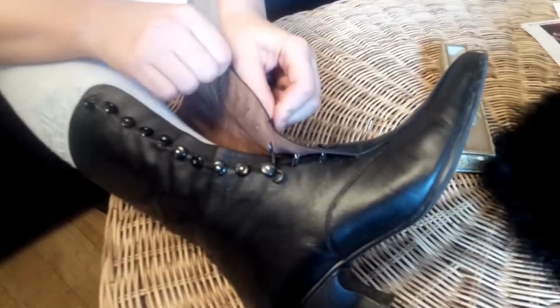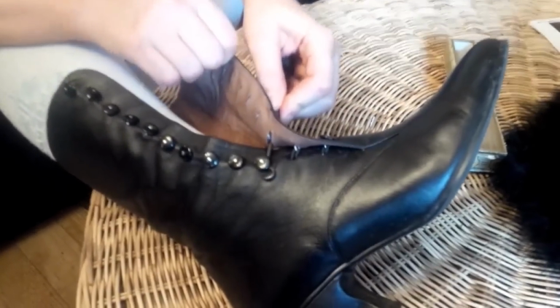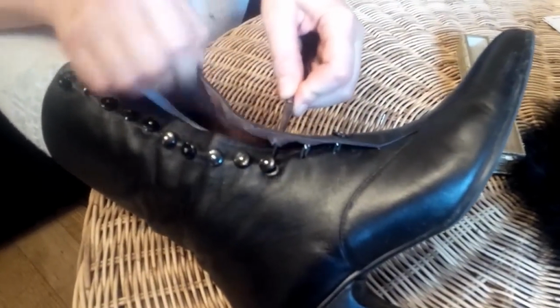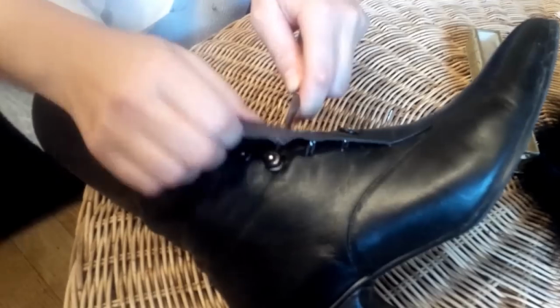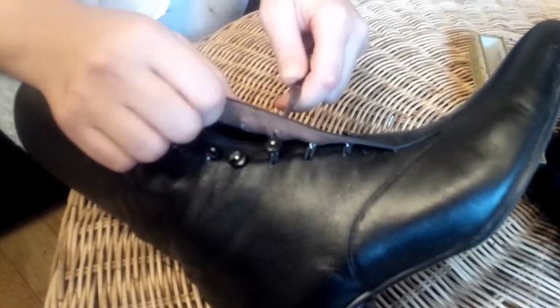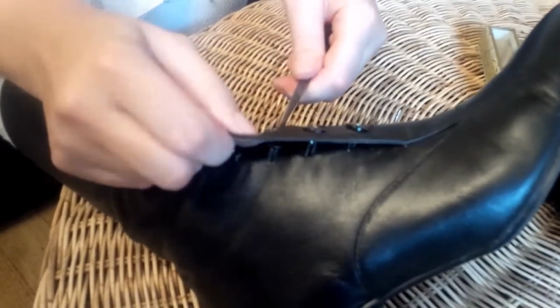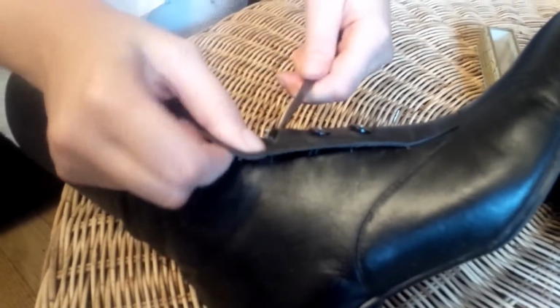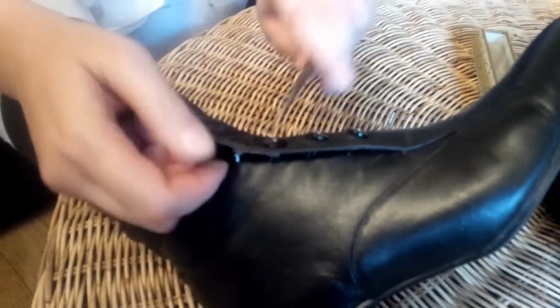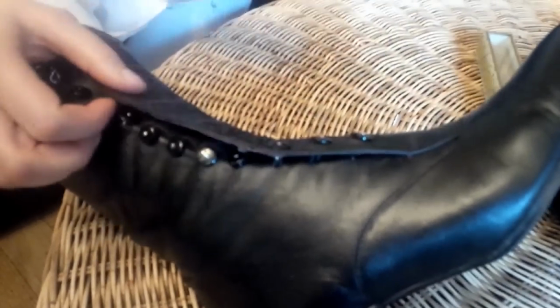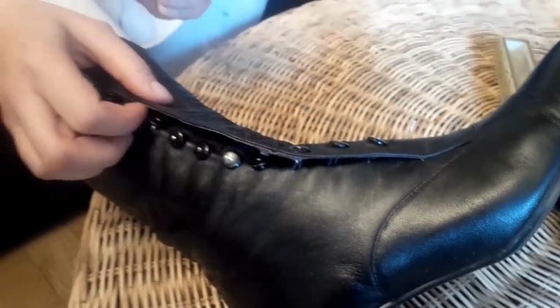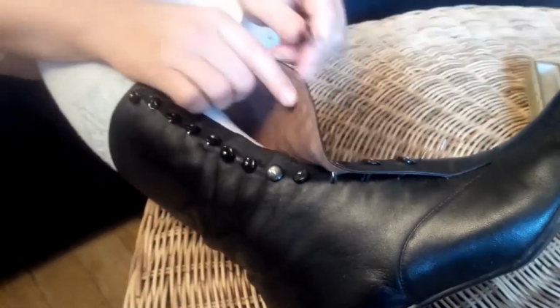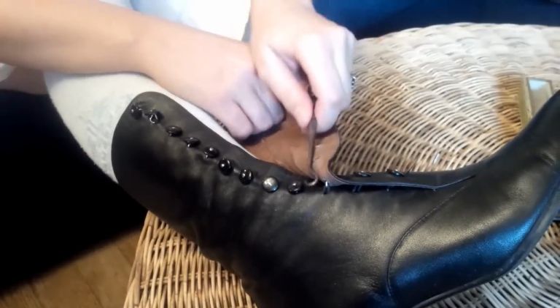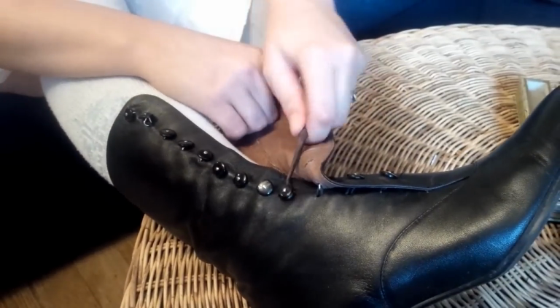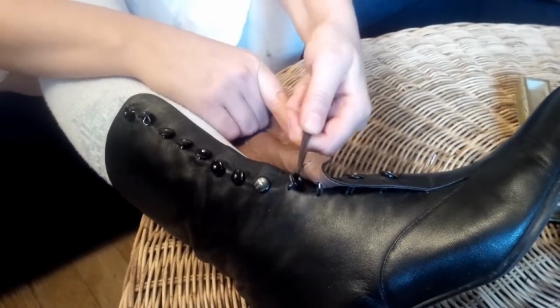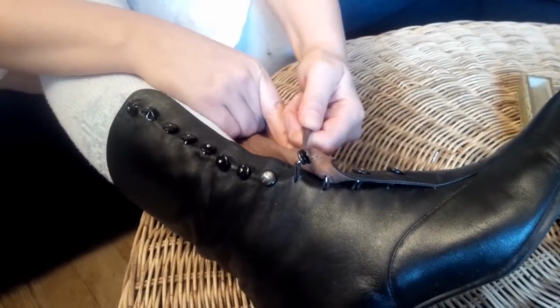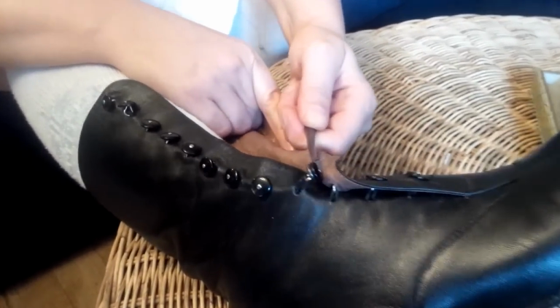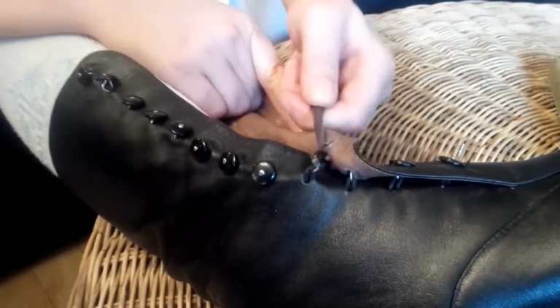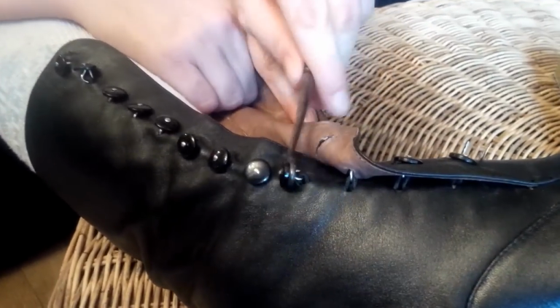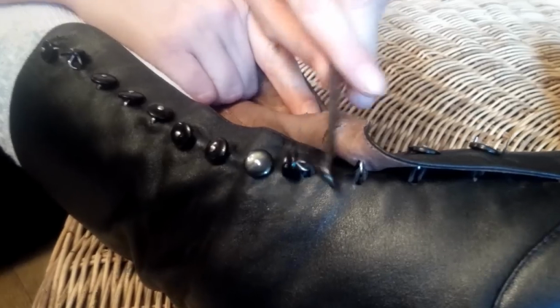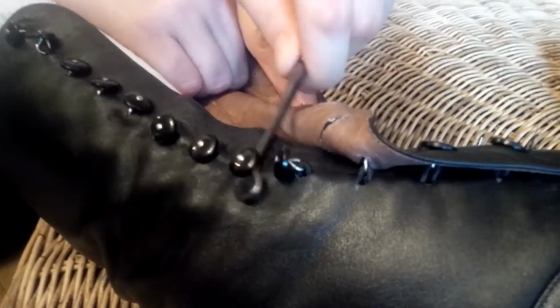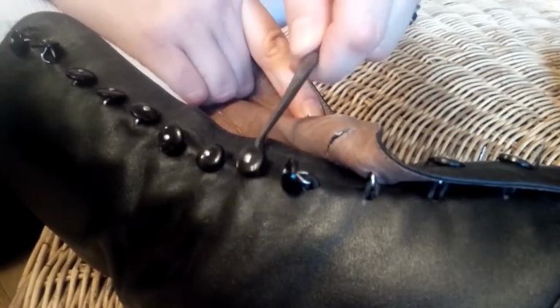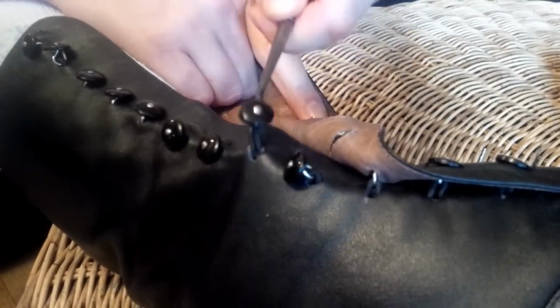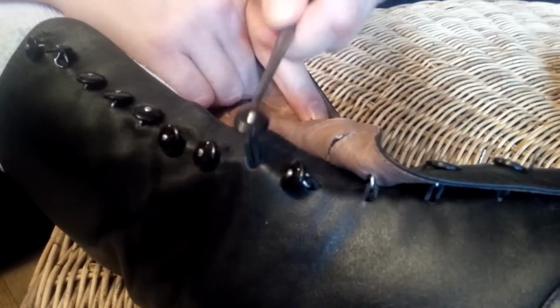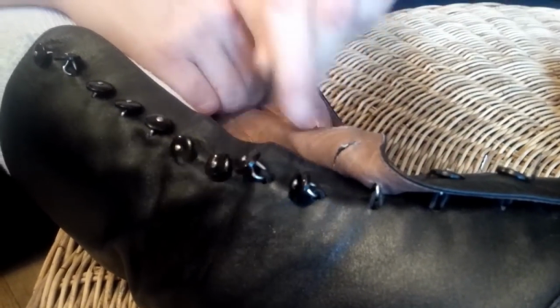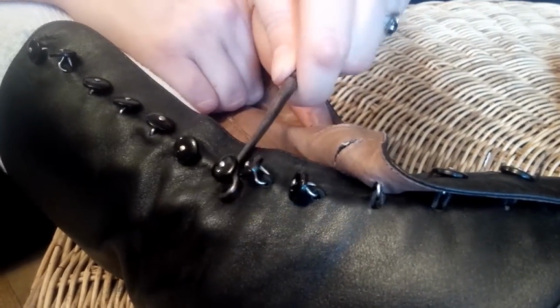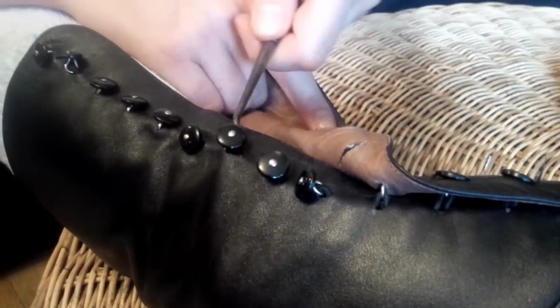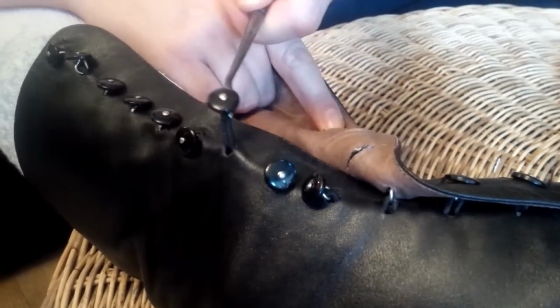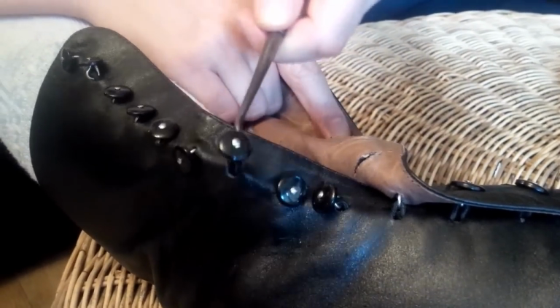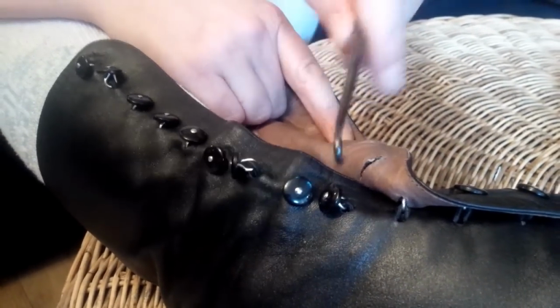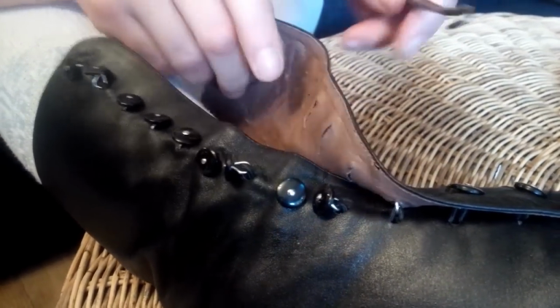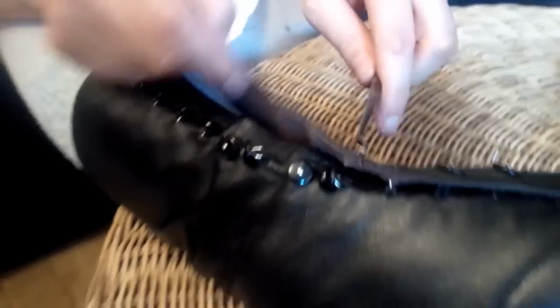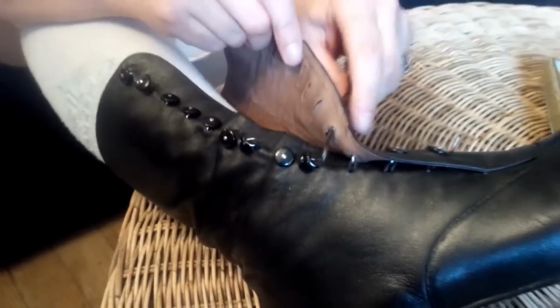Insert the button hook through the opening, hook the button, and pull it through. The buttons are mounted on an elastic — one string of elastic — so they stretch and are quite secure, as you can see.